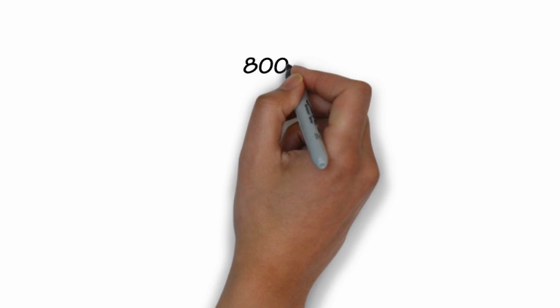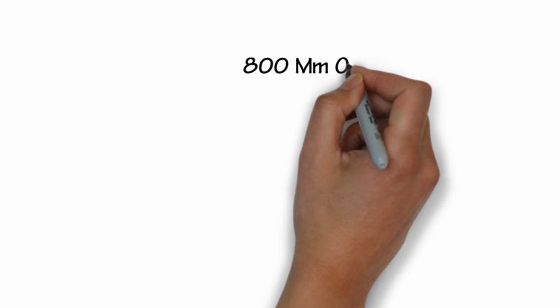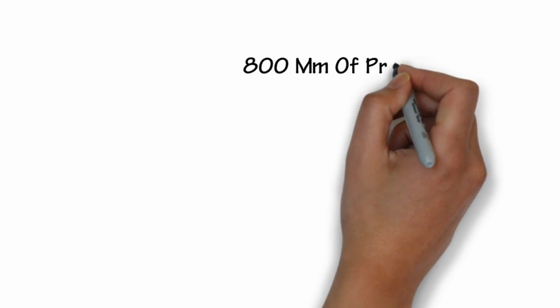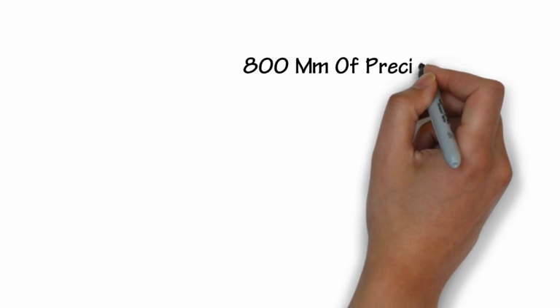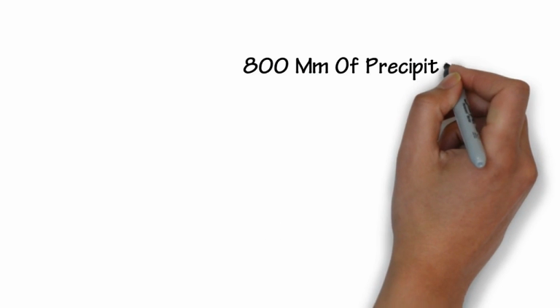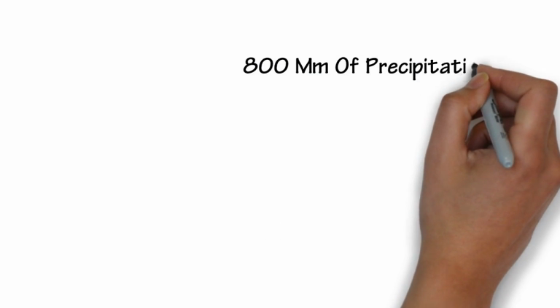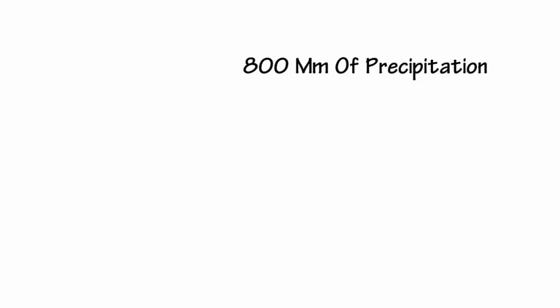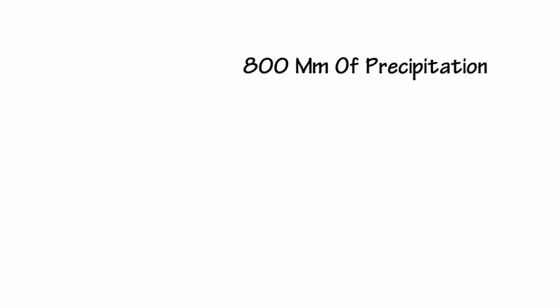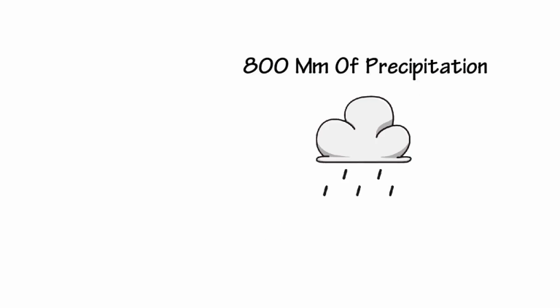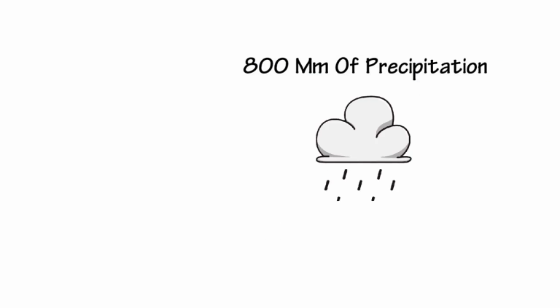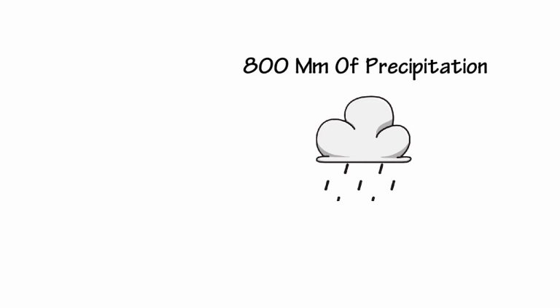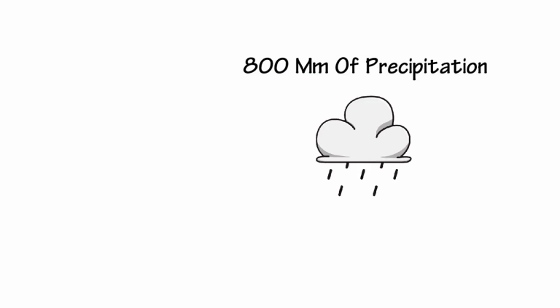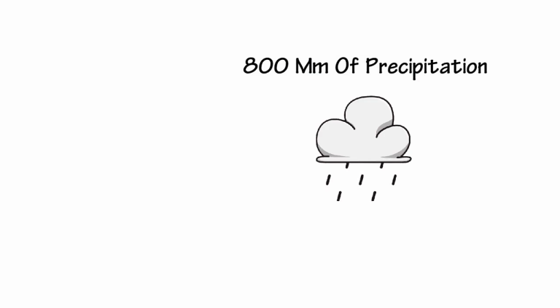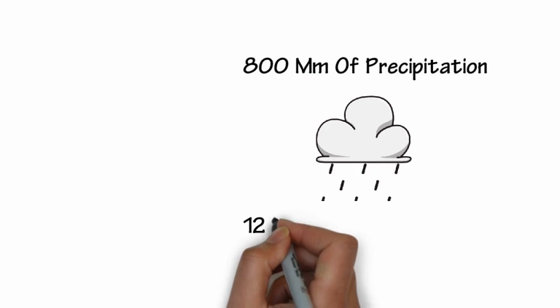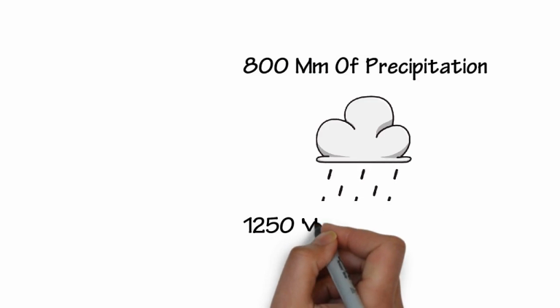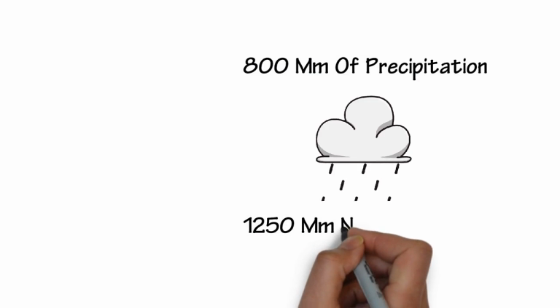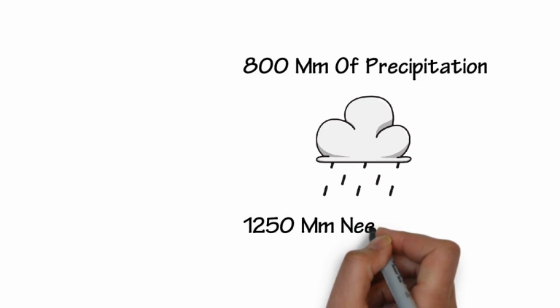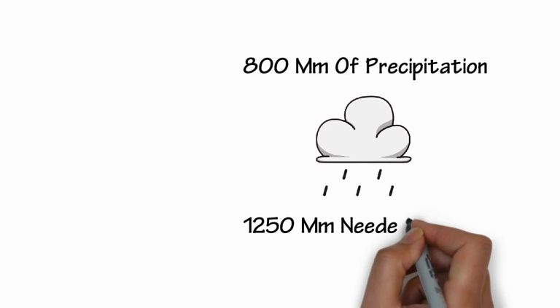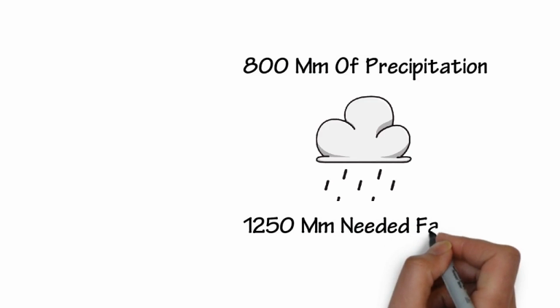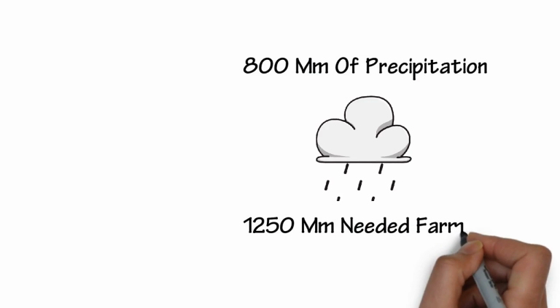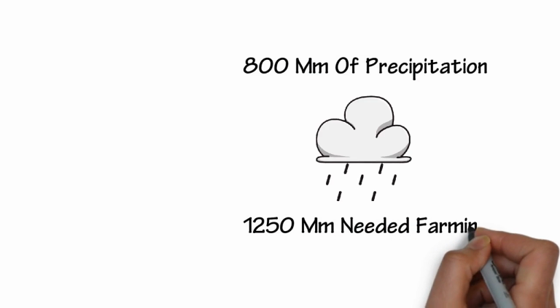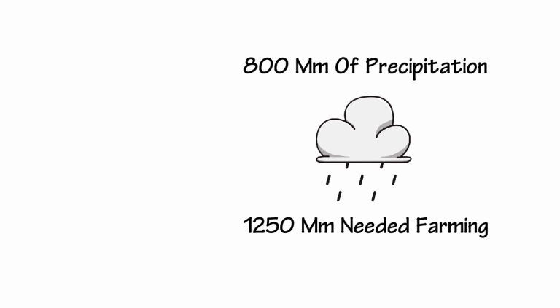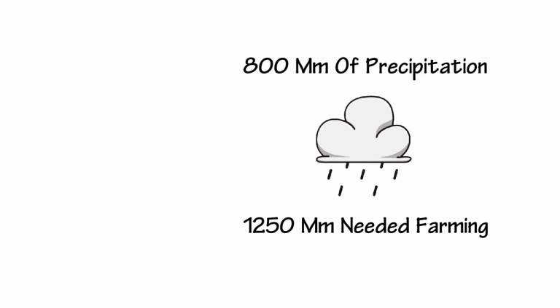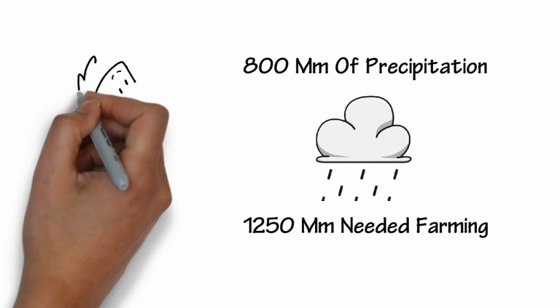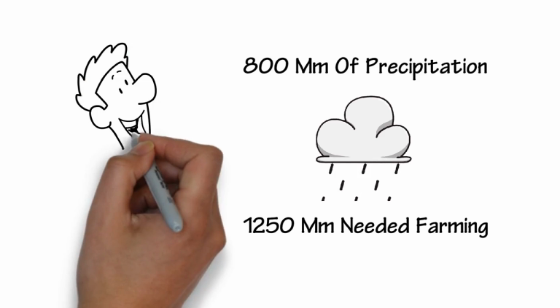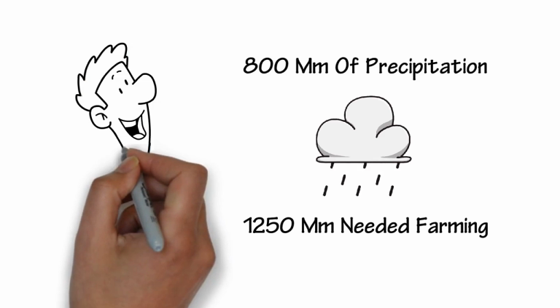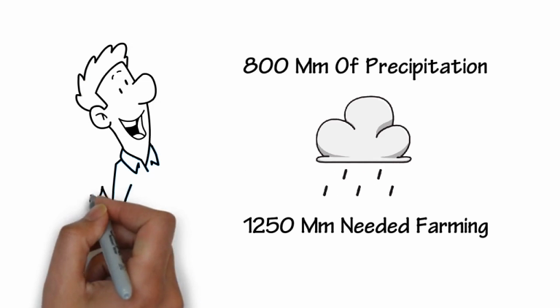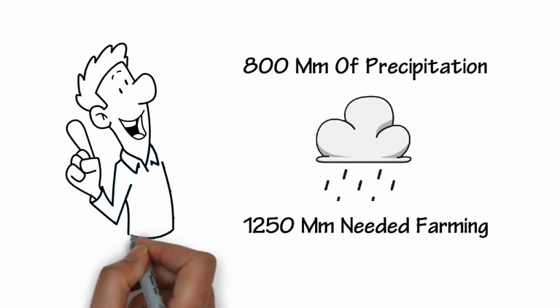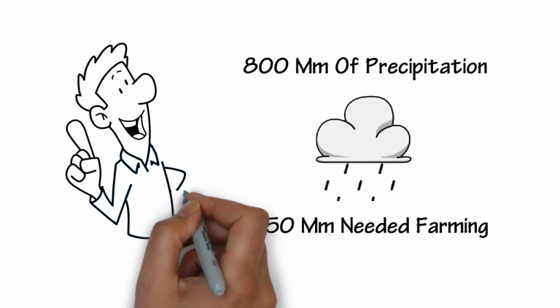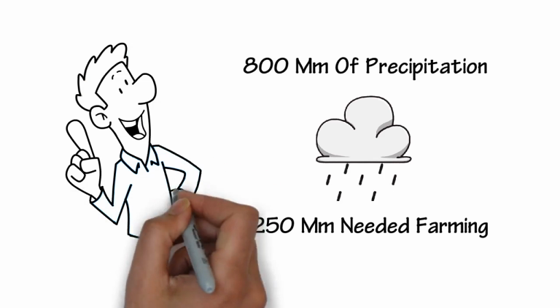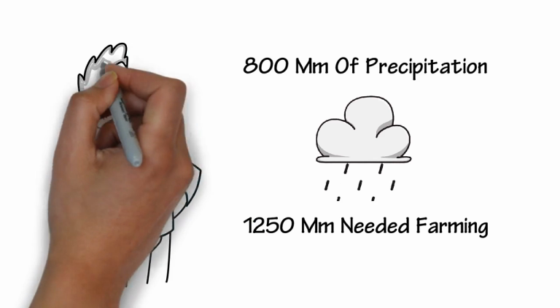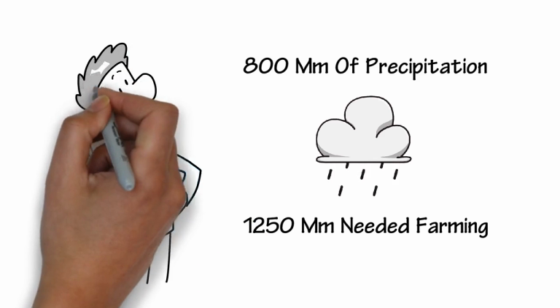The GDA experiences 800 millimeters of precipitation annually, which is less than the ideal rainfall of 1,250 millimeters needed for perfect farming, but is still better than the northwestern region, which gets 2,200 millimeters annually.